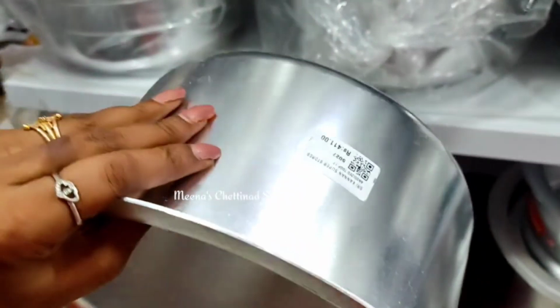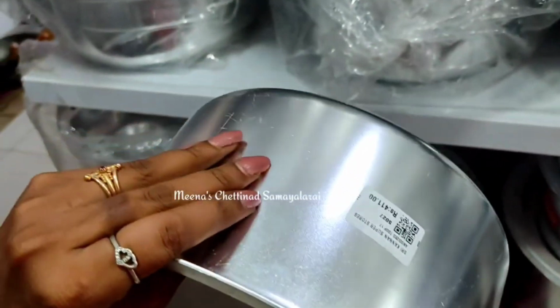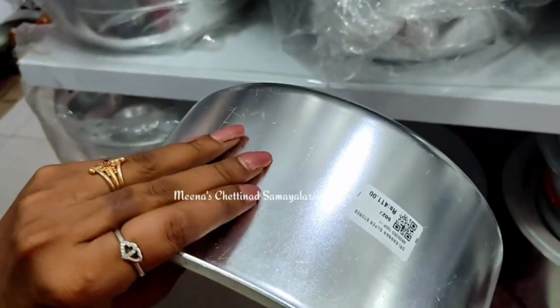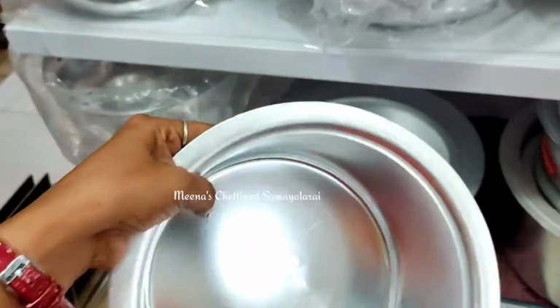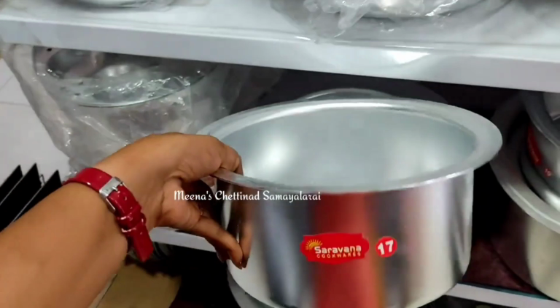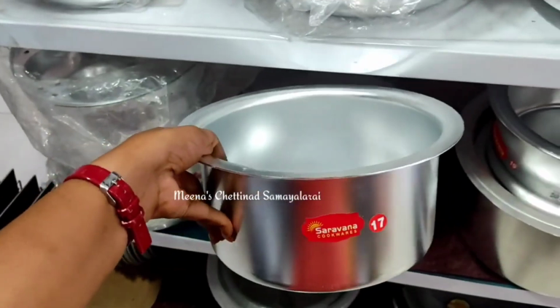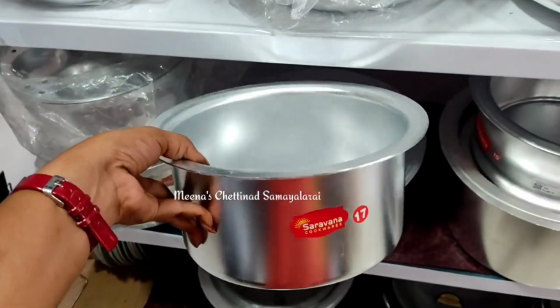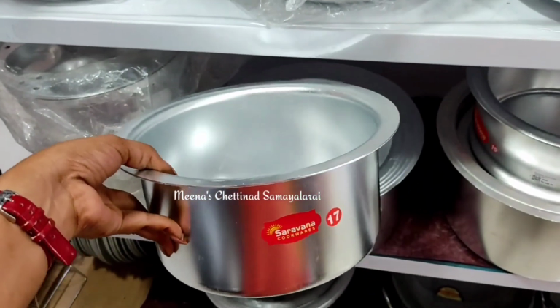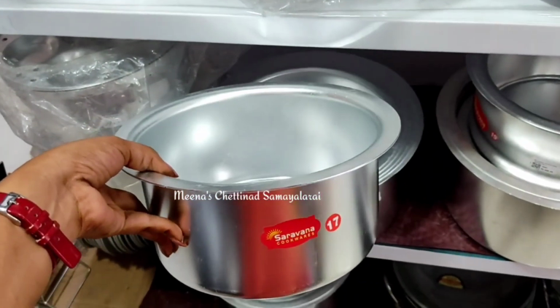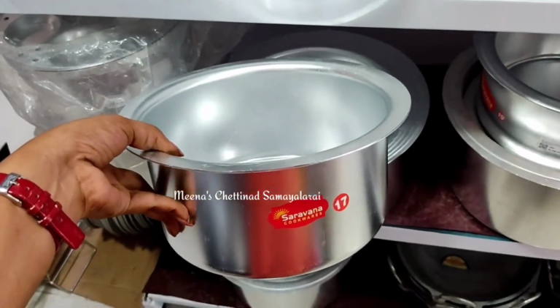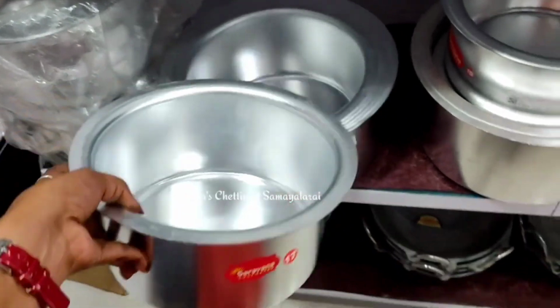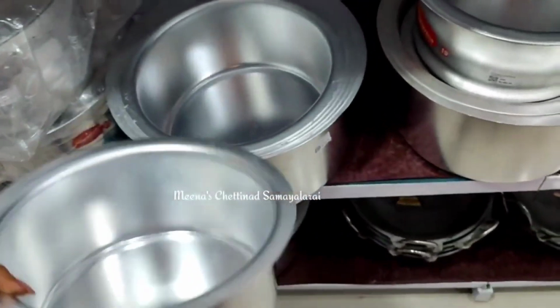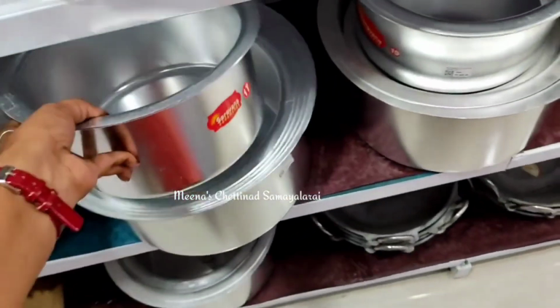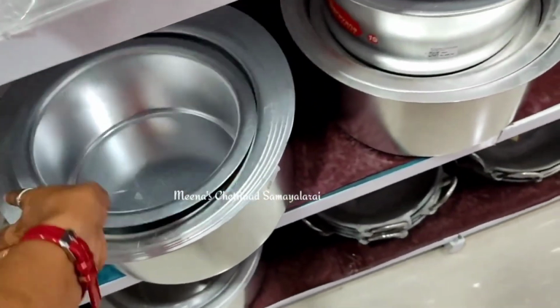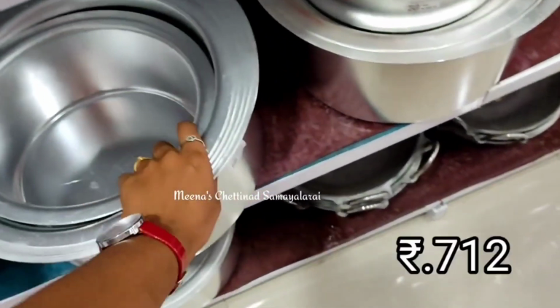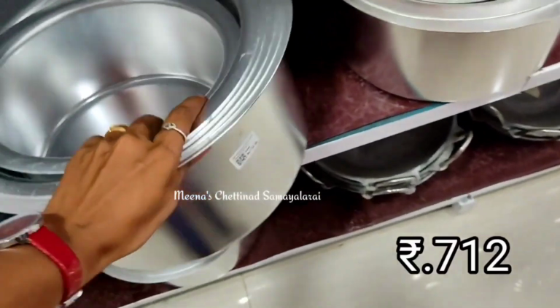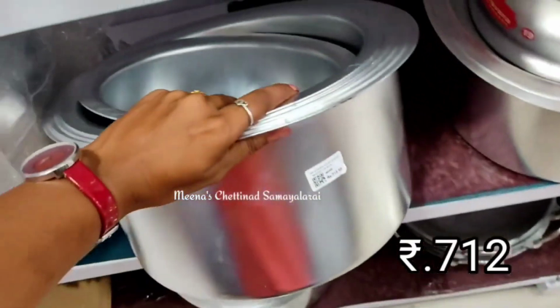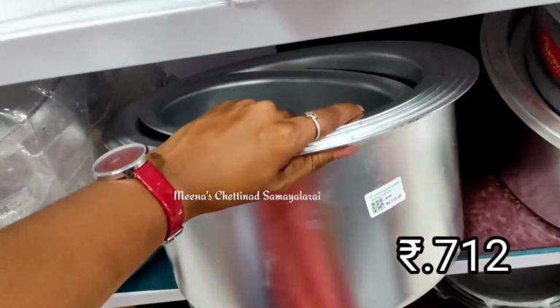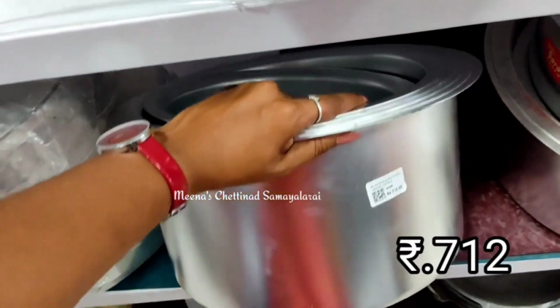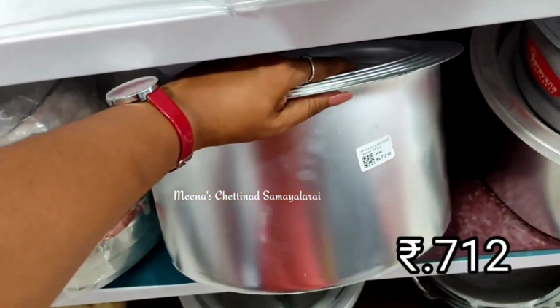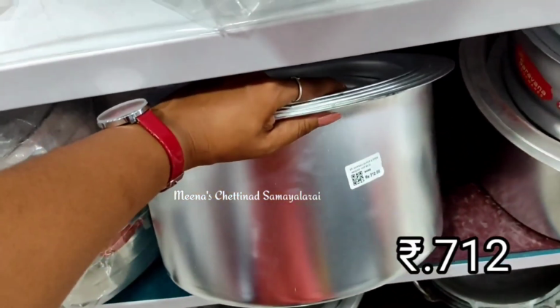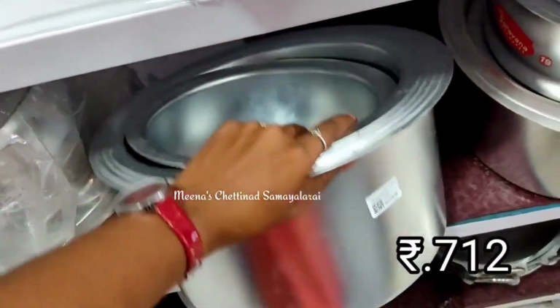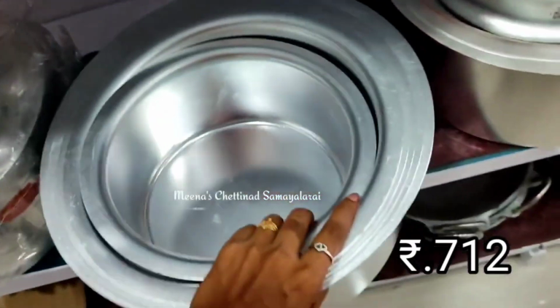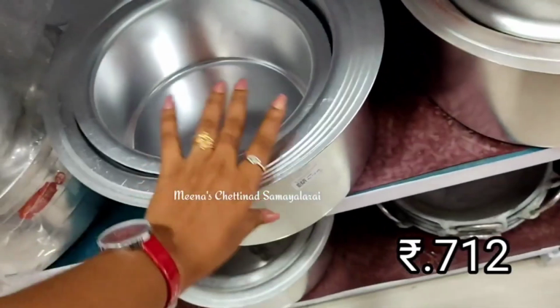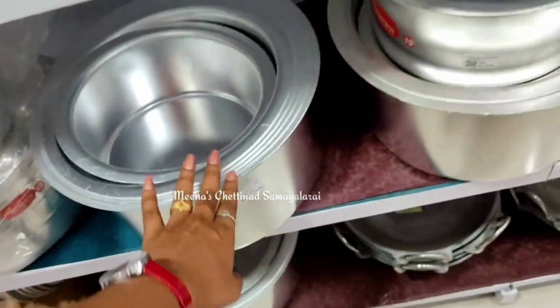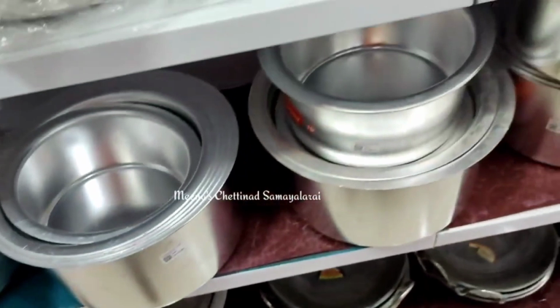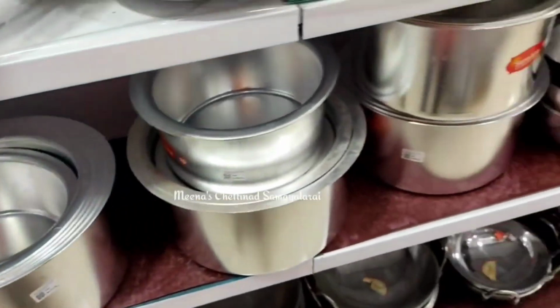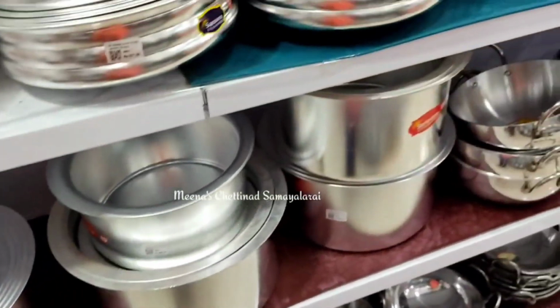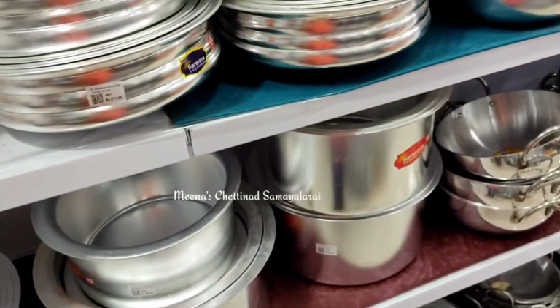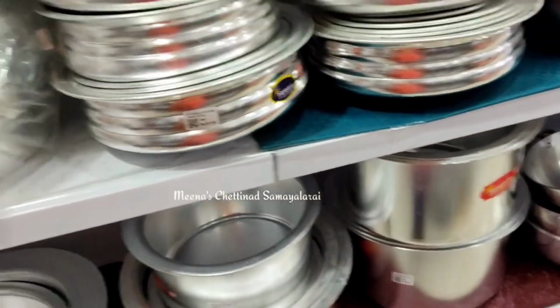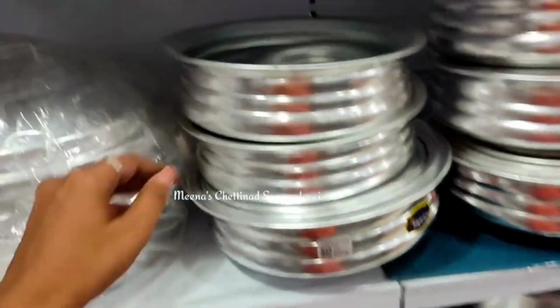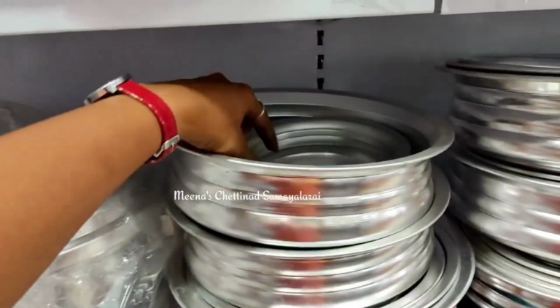This is the 1kg rice capacity. We will be able to make a good quantity of this. It is also very useful. It is lightweight and also has a thick body.